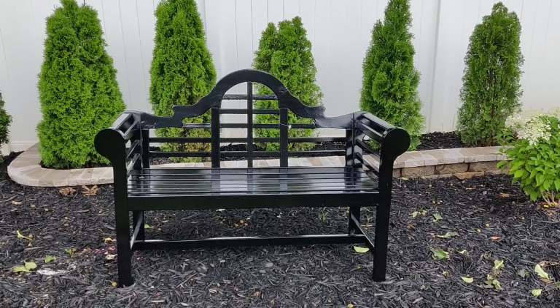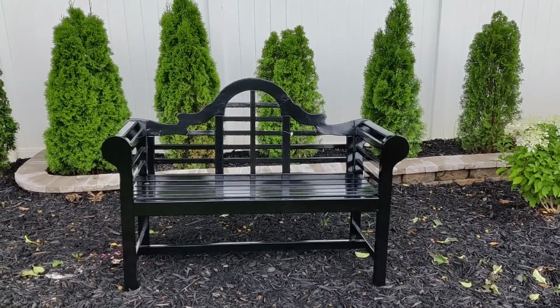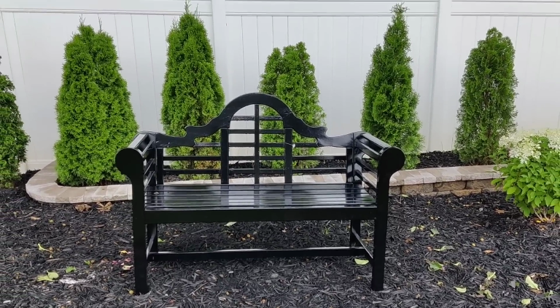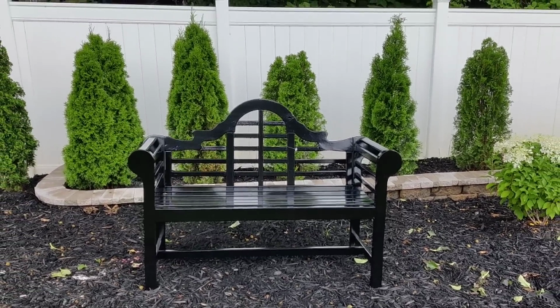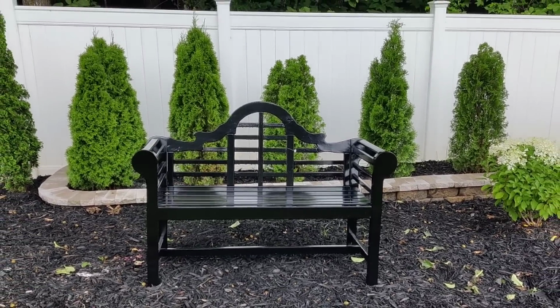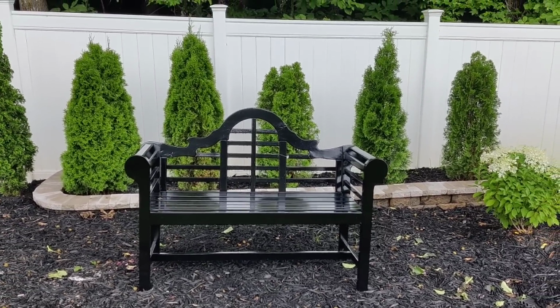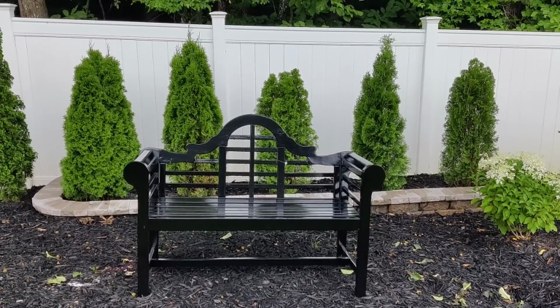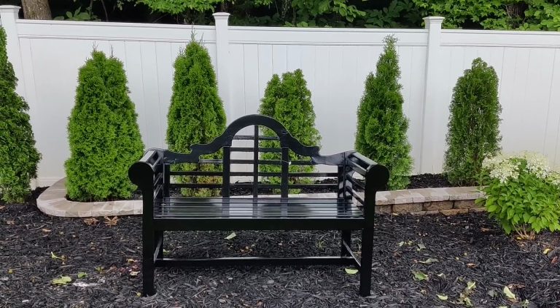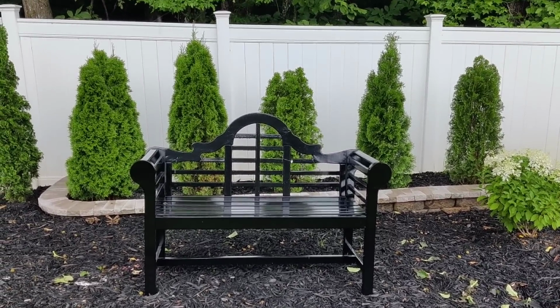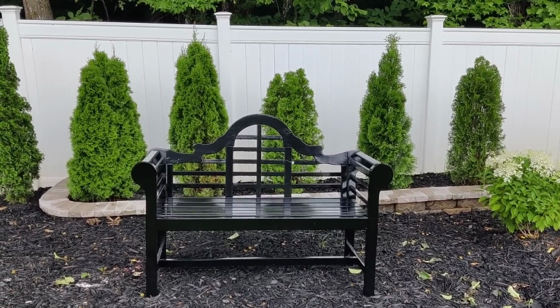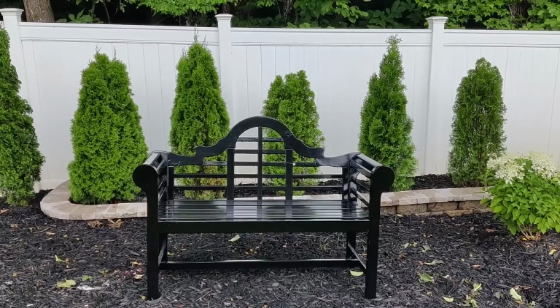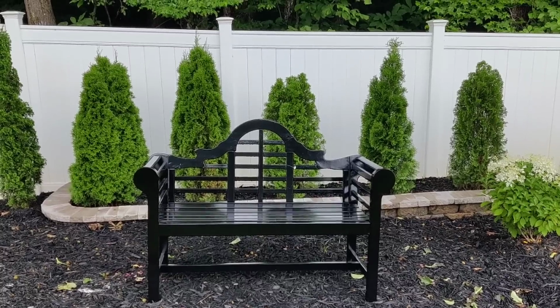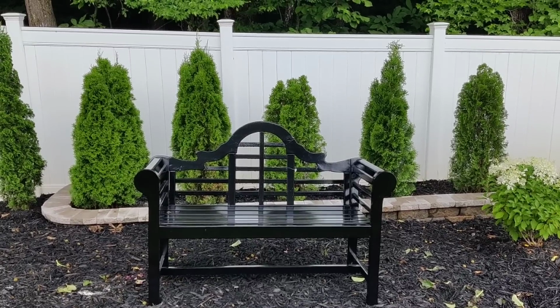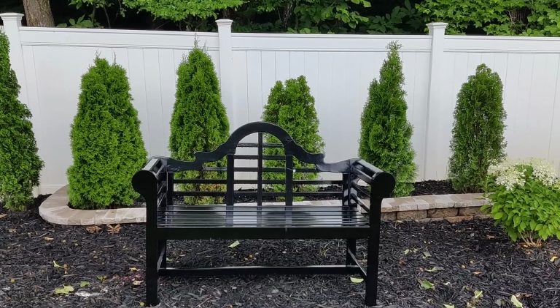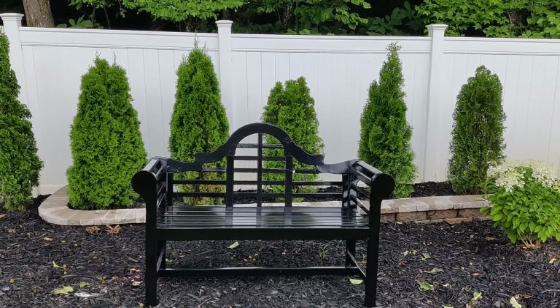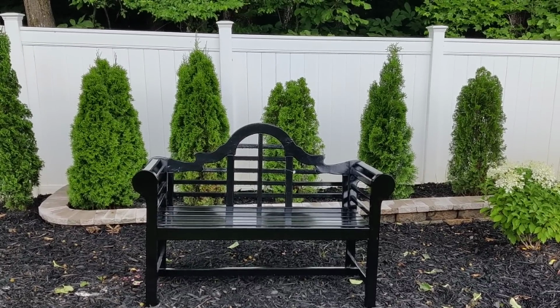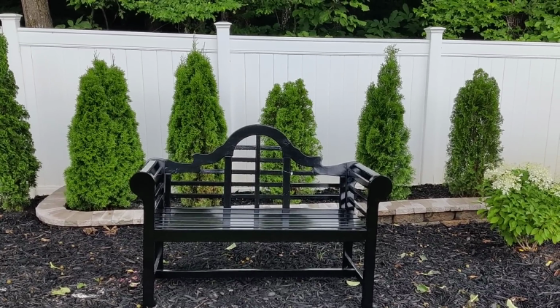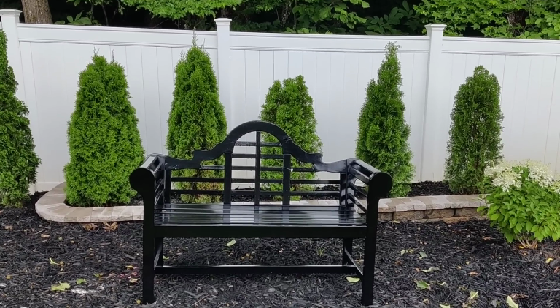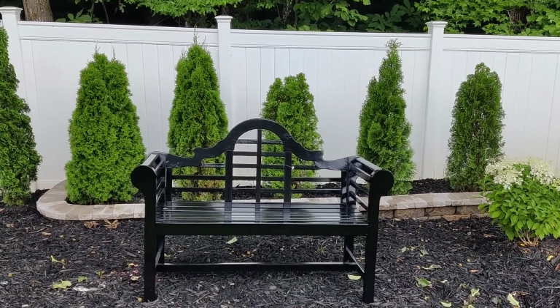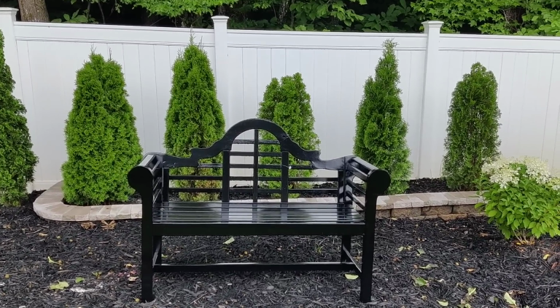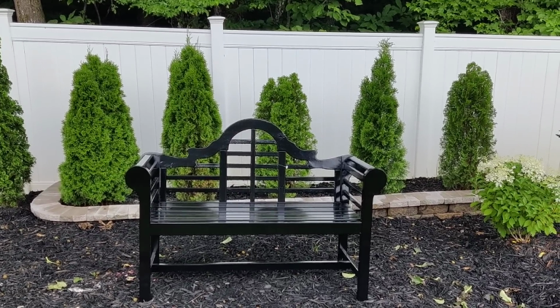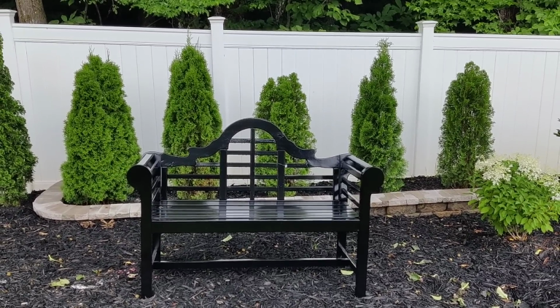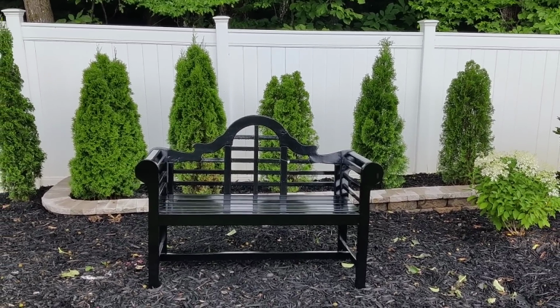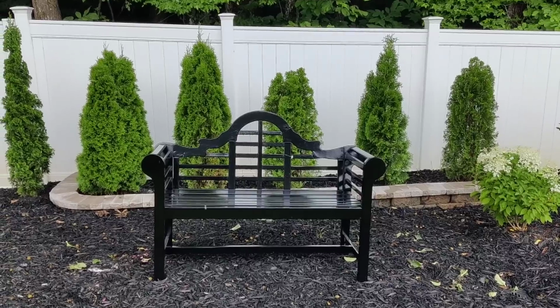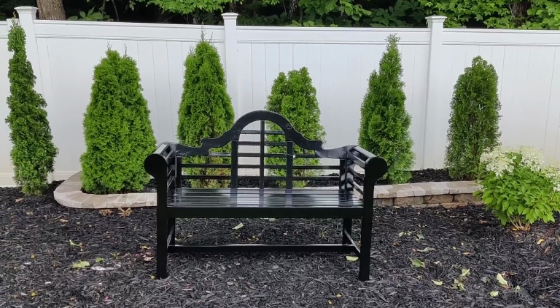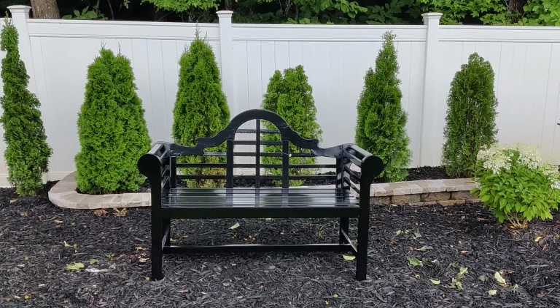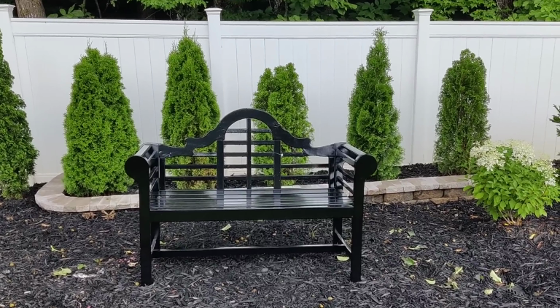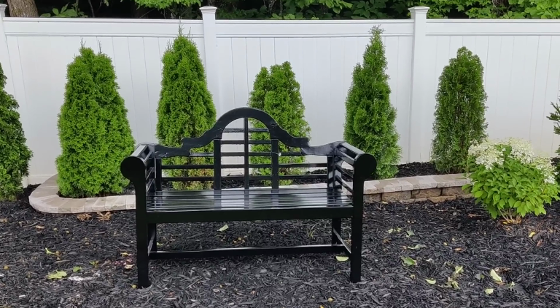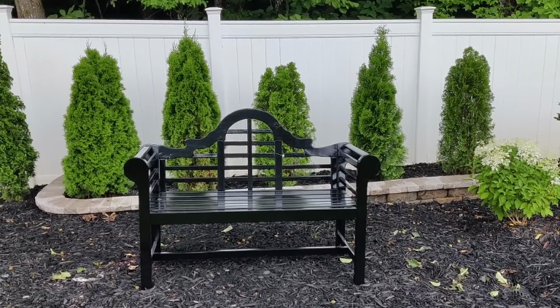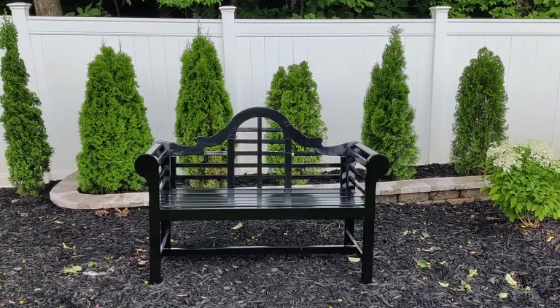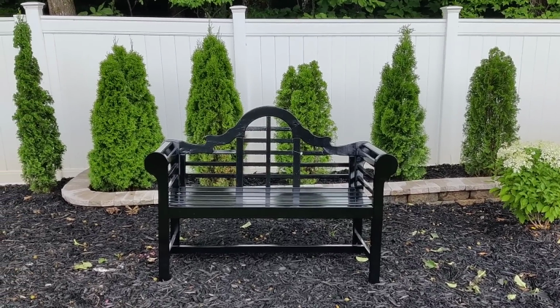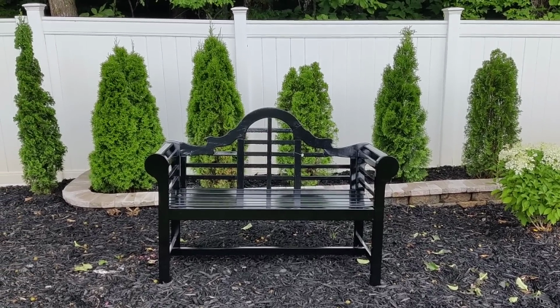I was really debating on getting a white bench for this space. I just felt the white was going to clash too much with my white fence and the vision I have for the space, but I think the black looks perfect. I don't have it placed exactly where I want it yet.